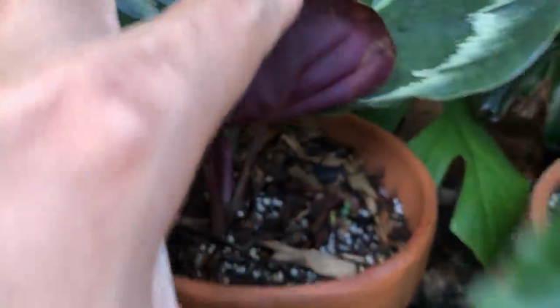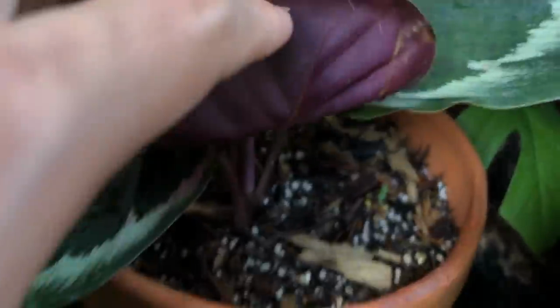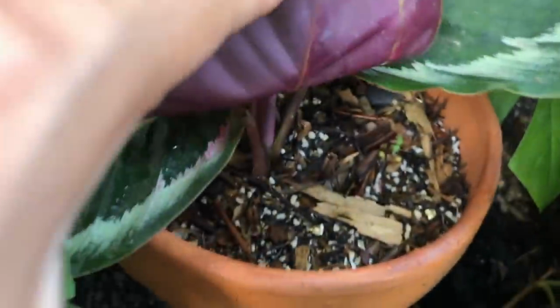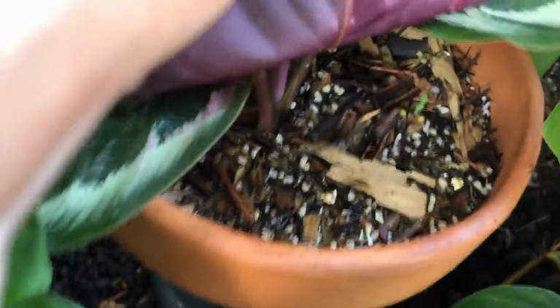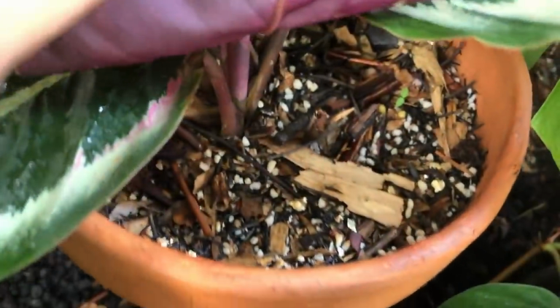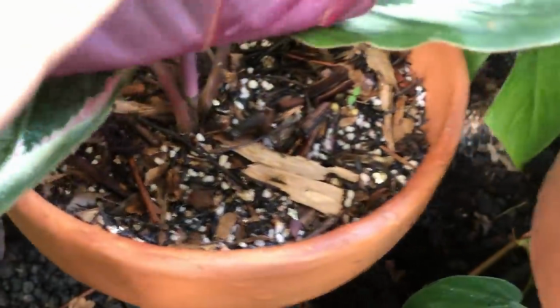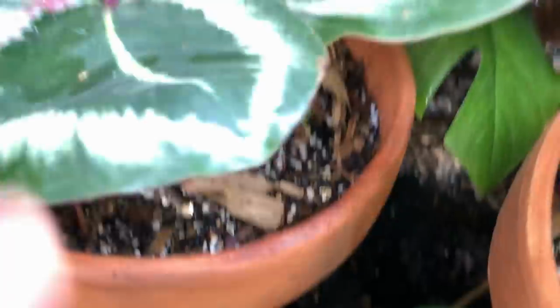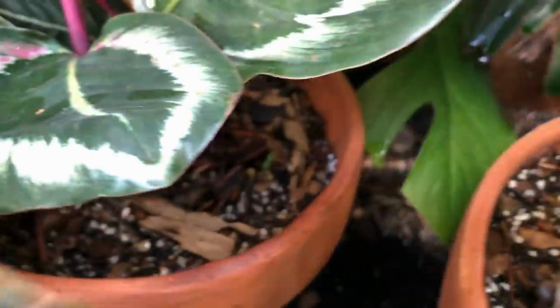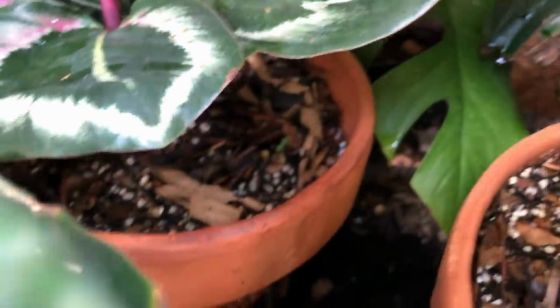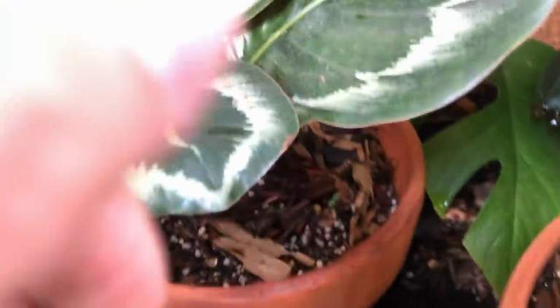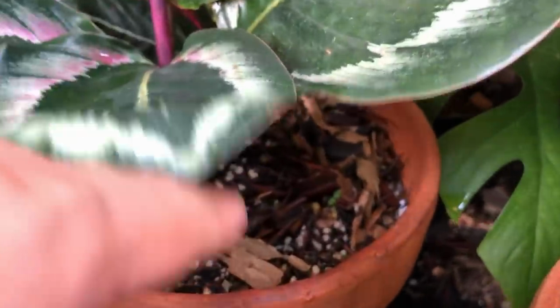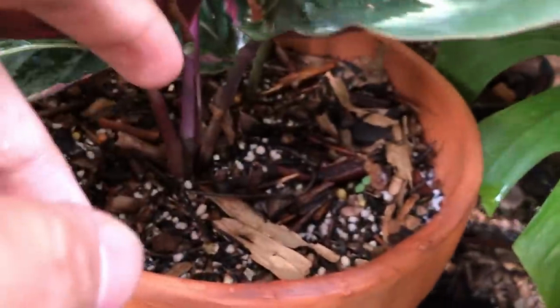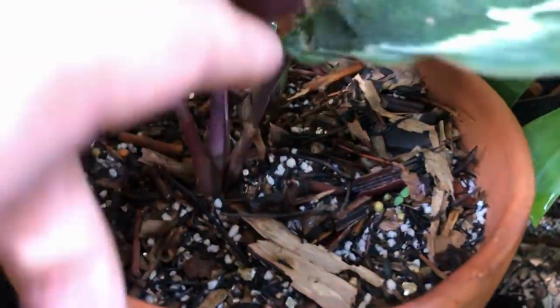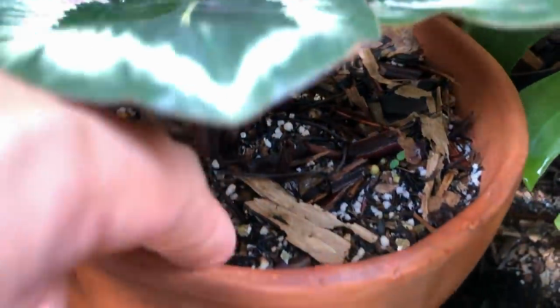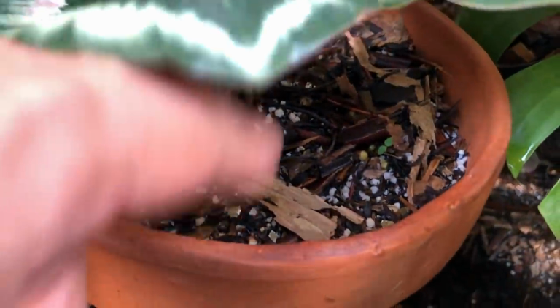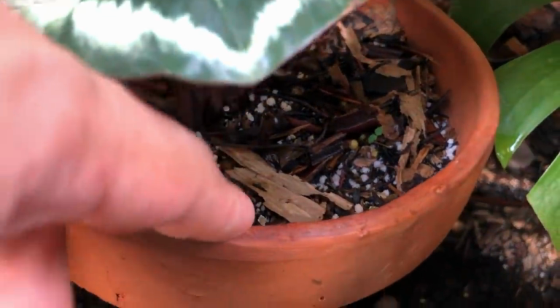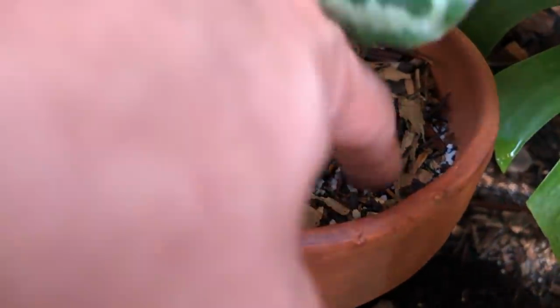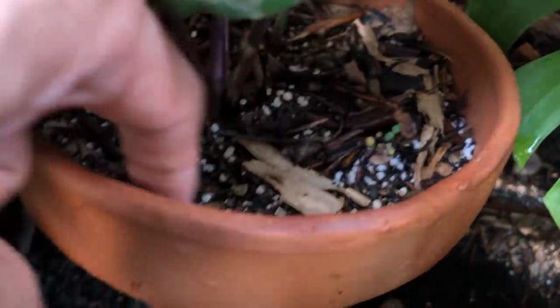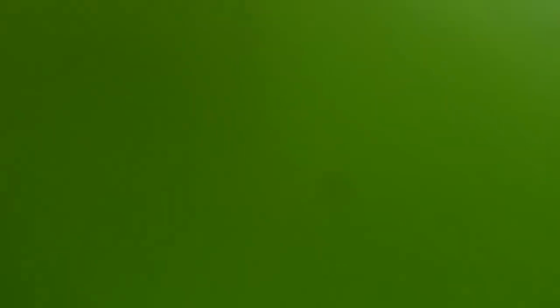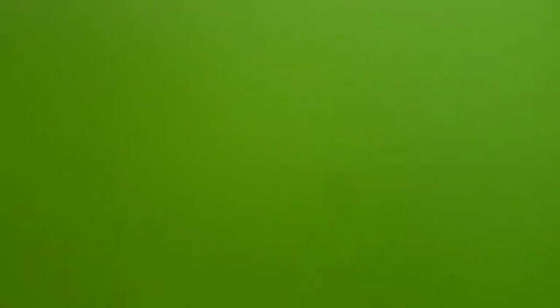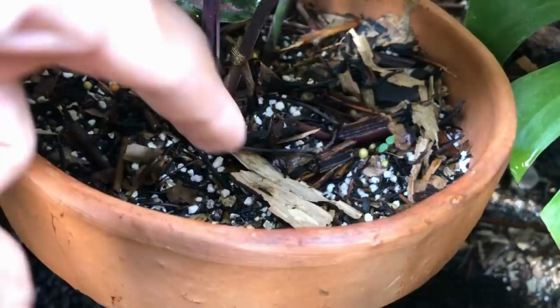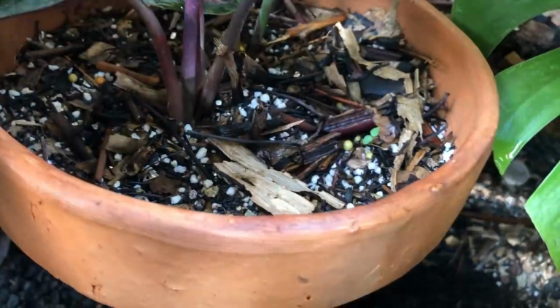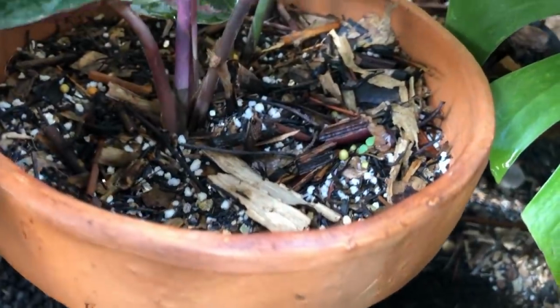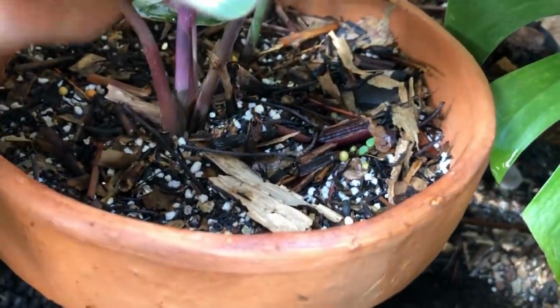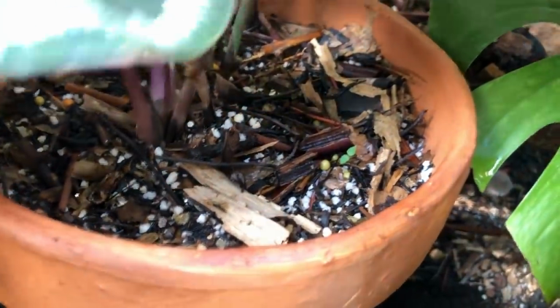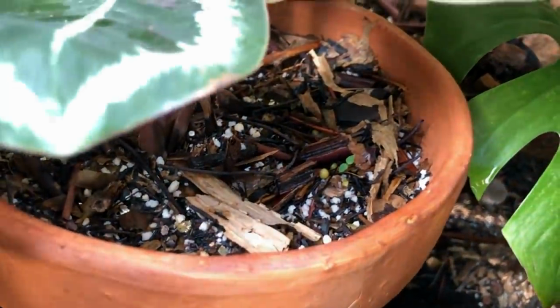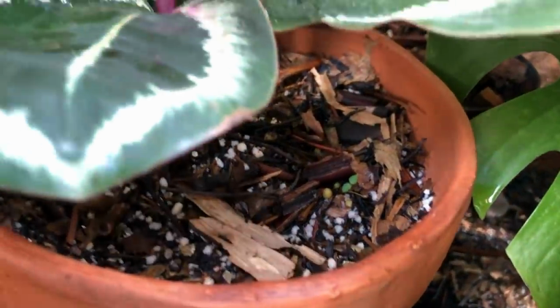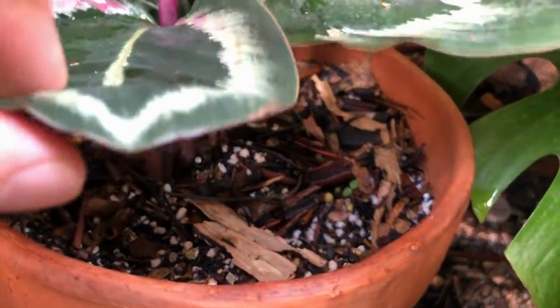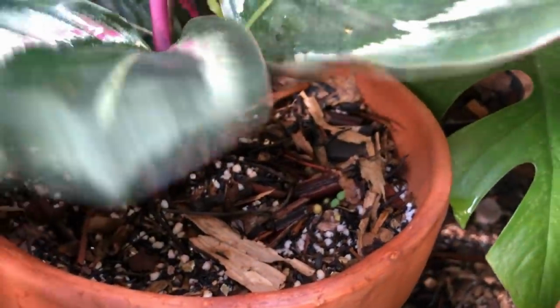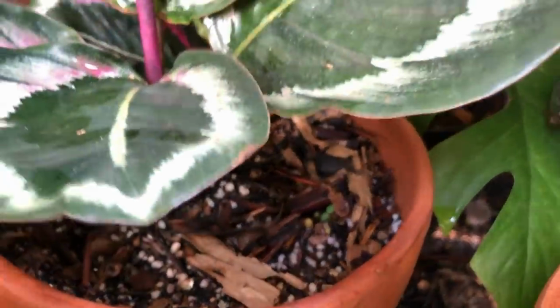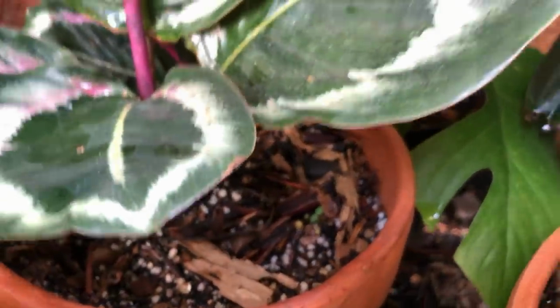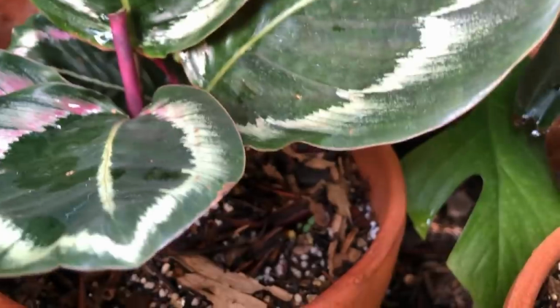When Calatheas are overwatered, they crisp up so it looks like underwatering — and you keep watering them, but they keep suffering. So I water these lightly every day, and by the evening this potting mix is very dry on top. I leave it alone and water again the next day.